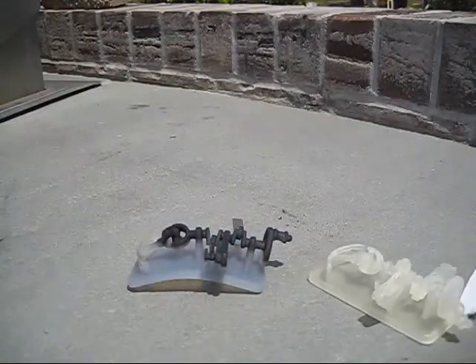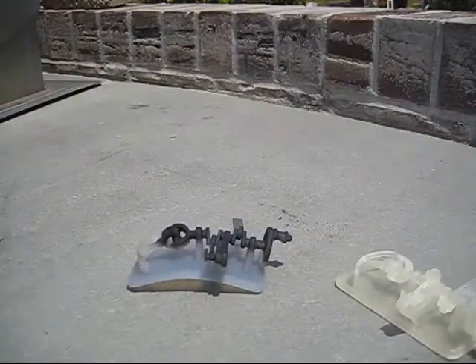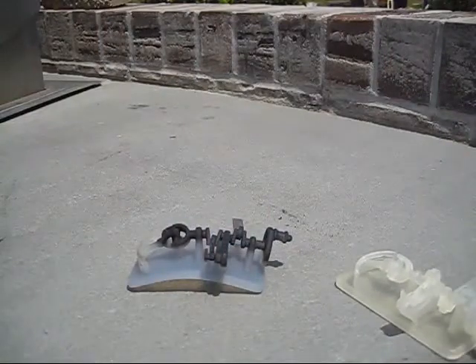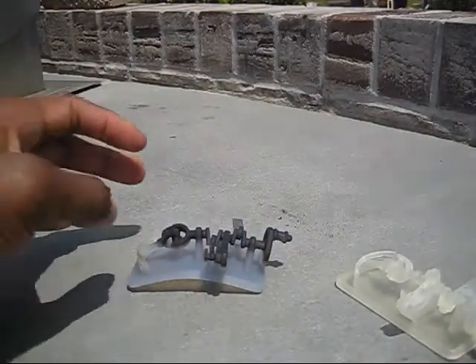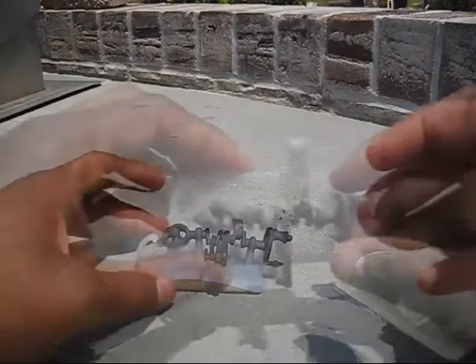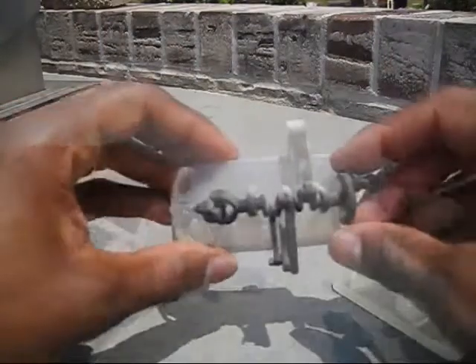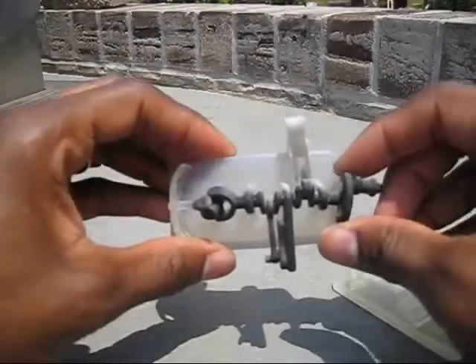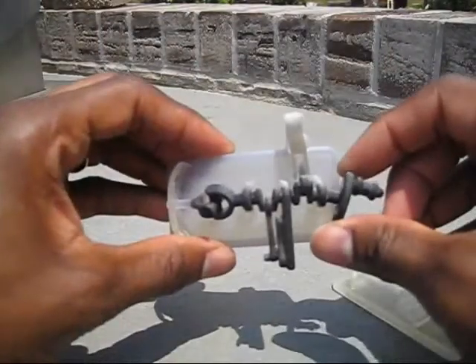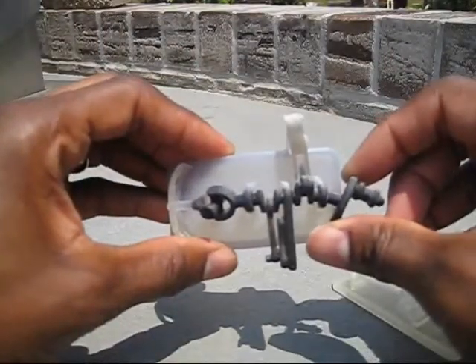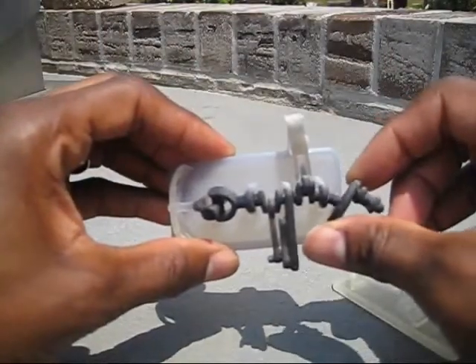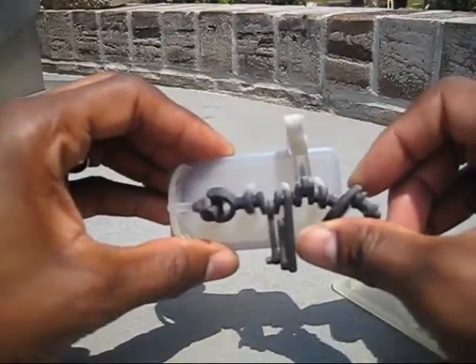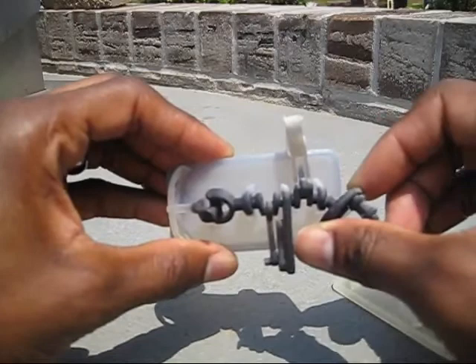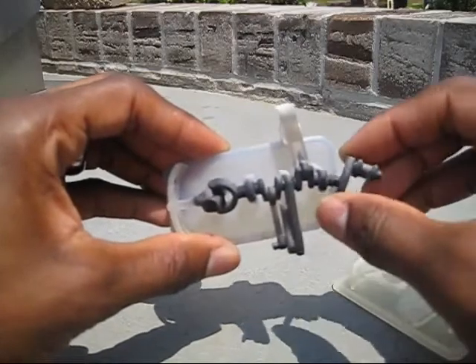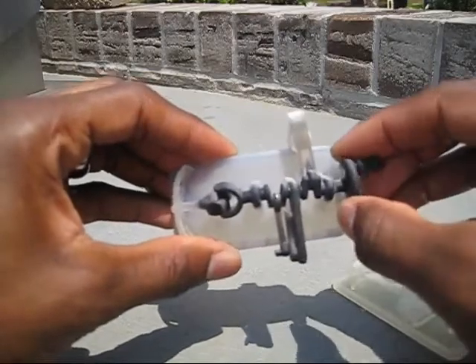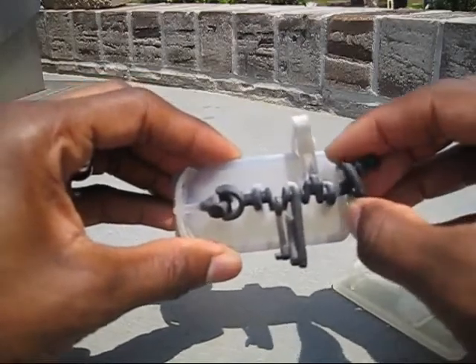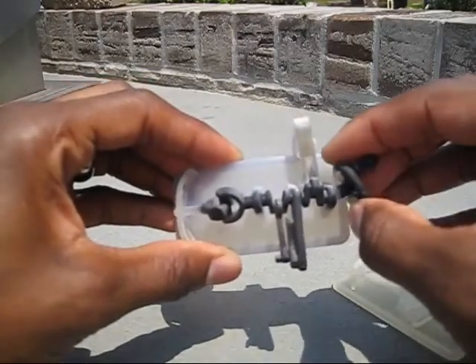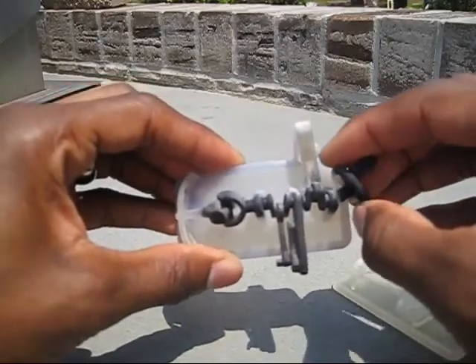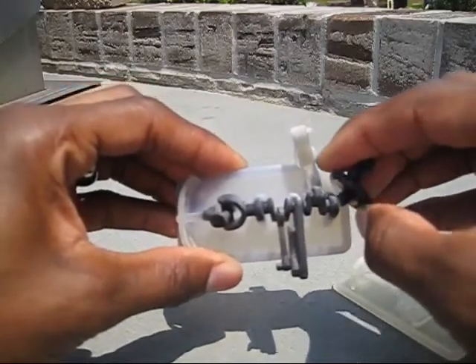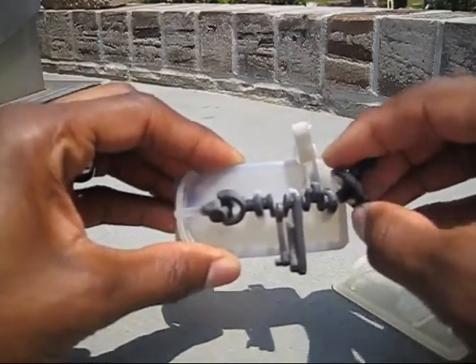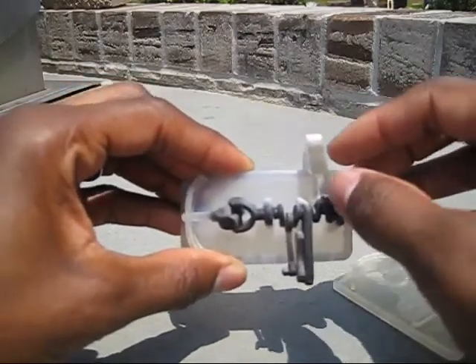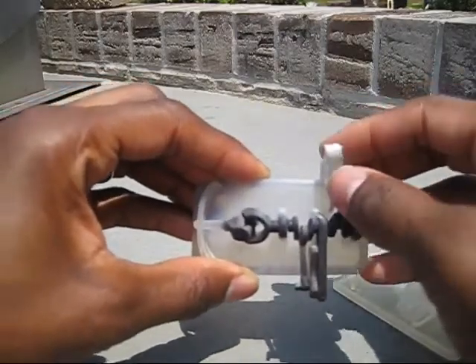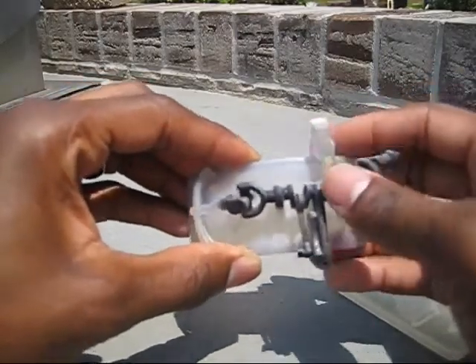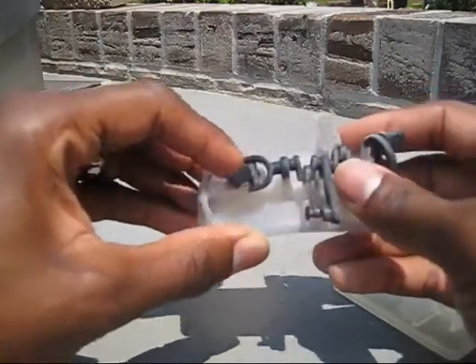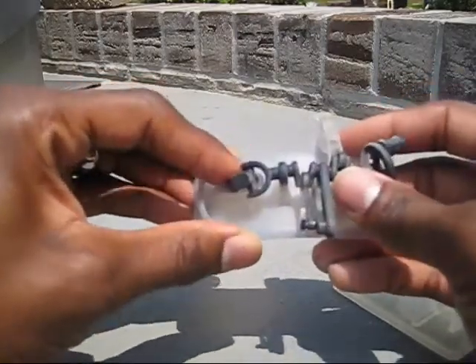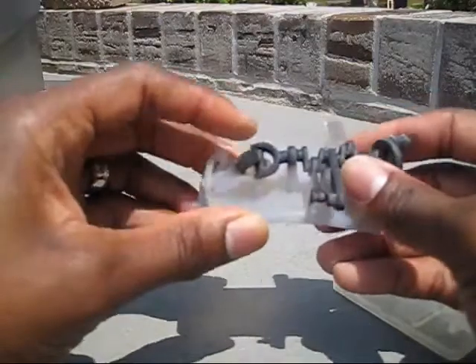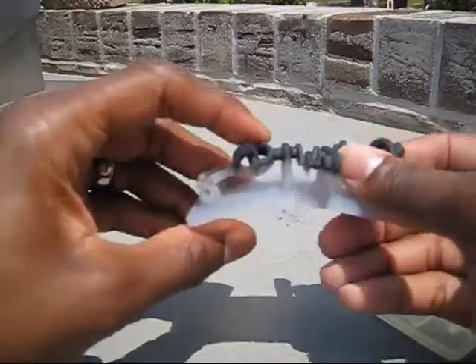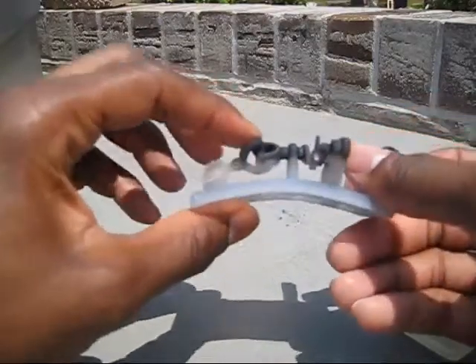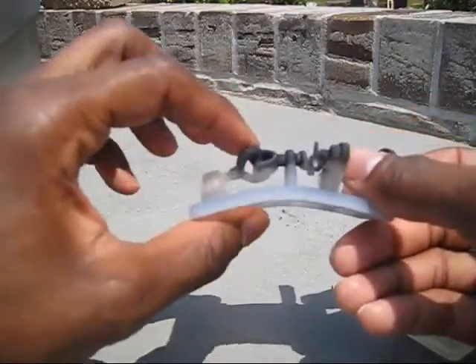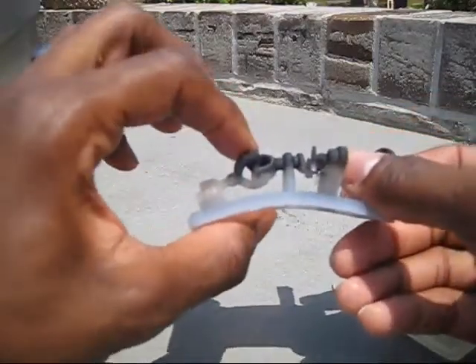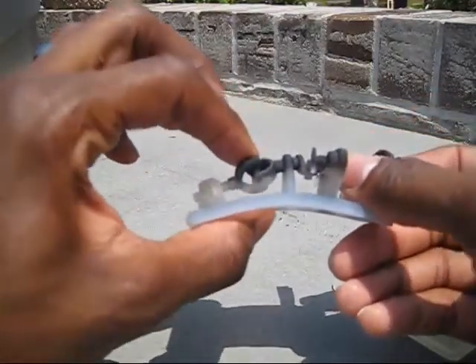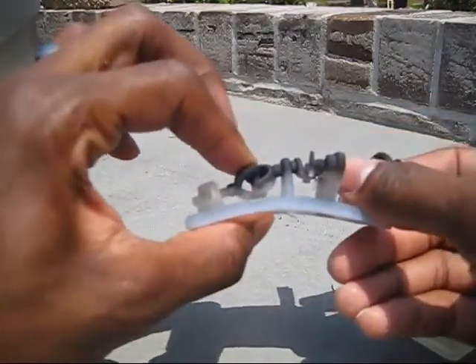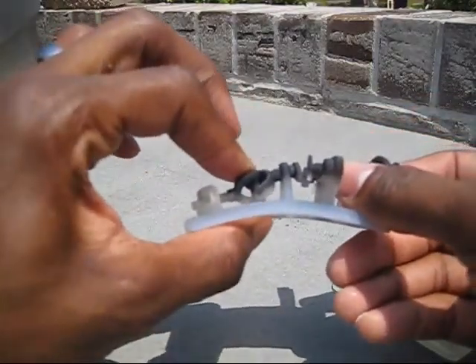Now I'm really going to play with this Objet part because it's extremely soft. It's bending from side to side on every portion of the part and it's really gotten soft in a short amount of time out in the sun.